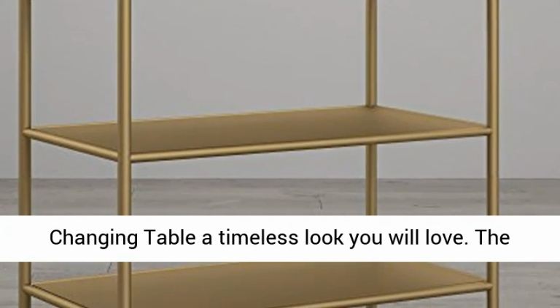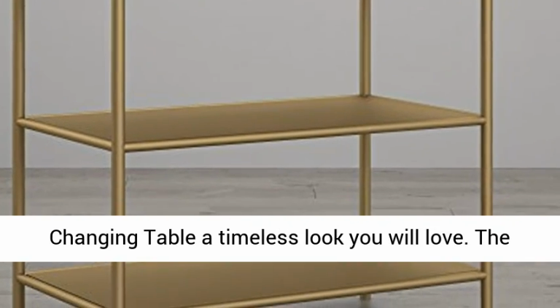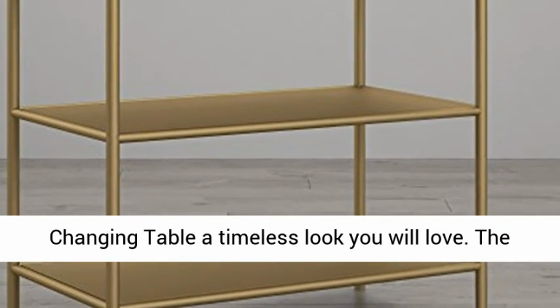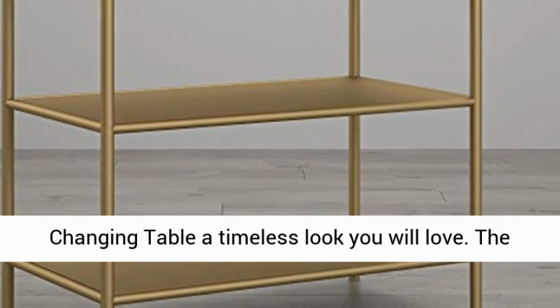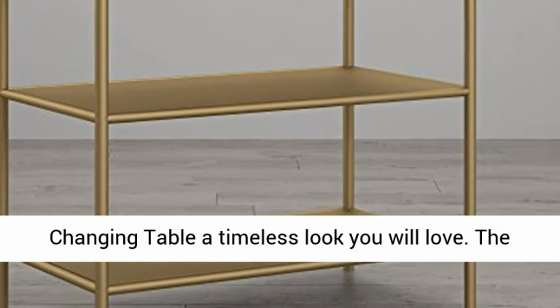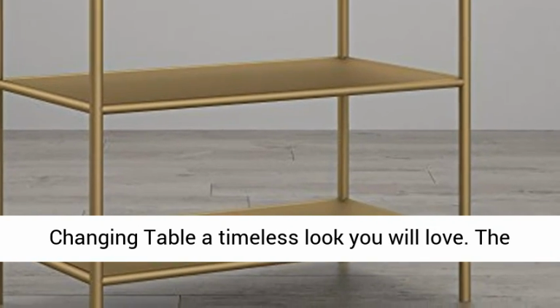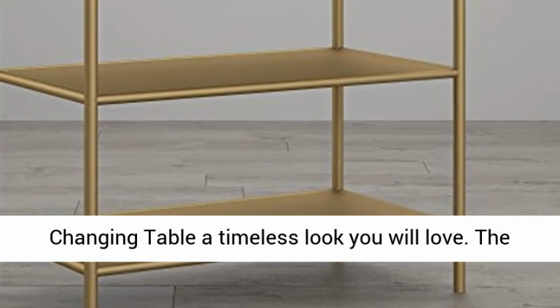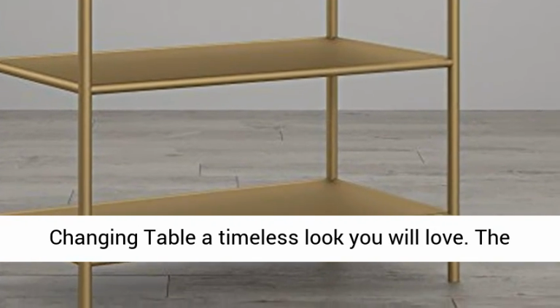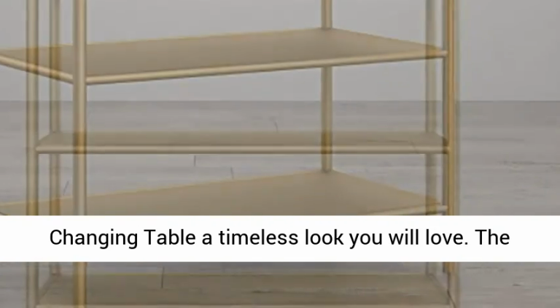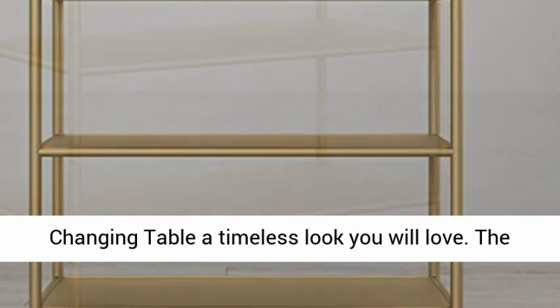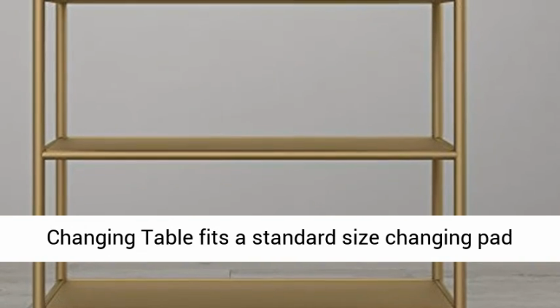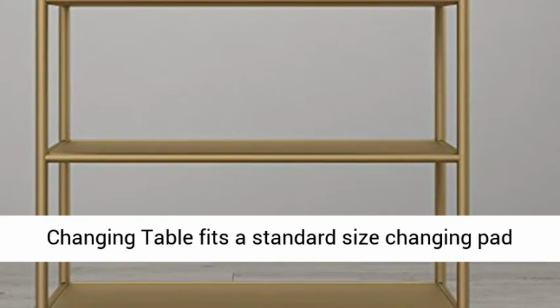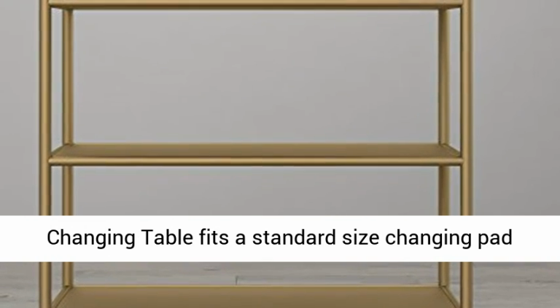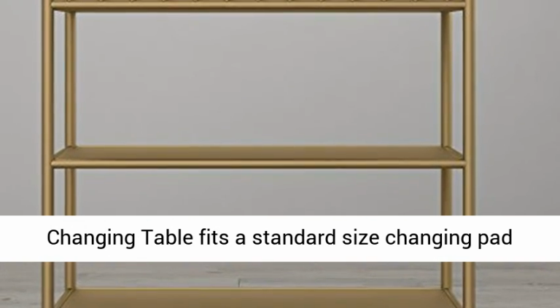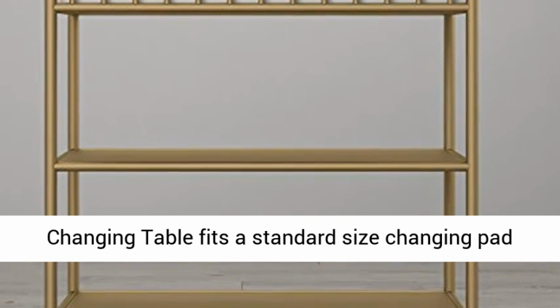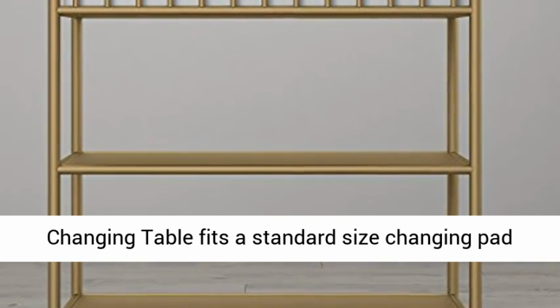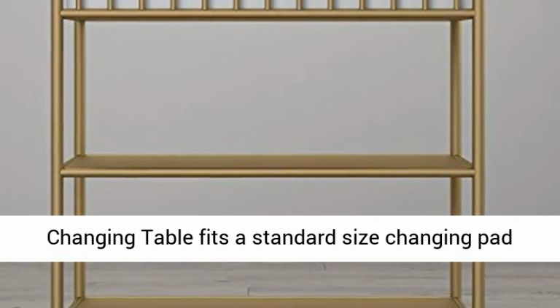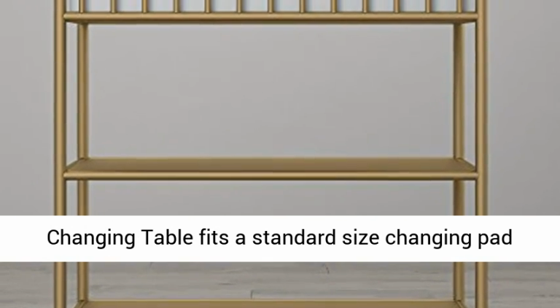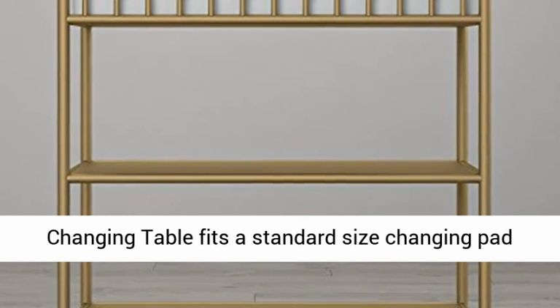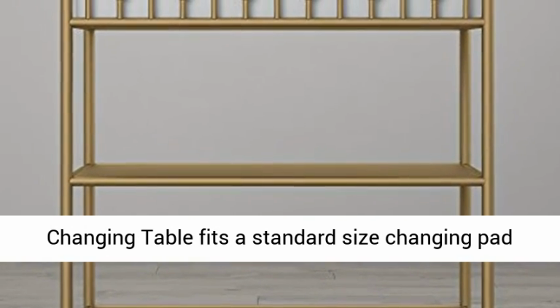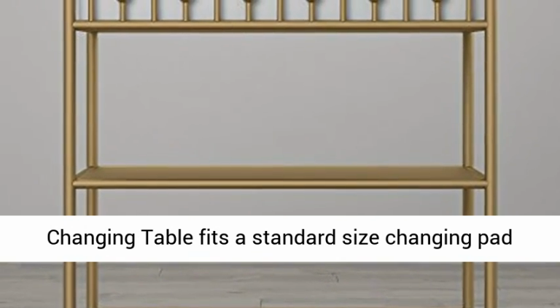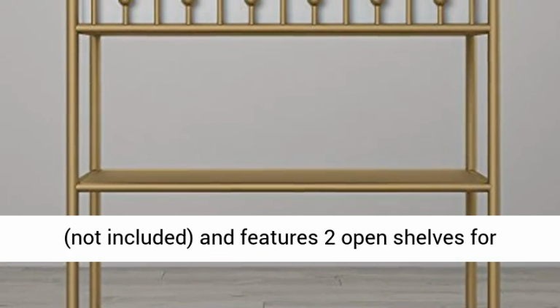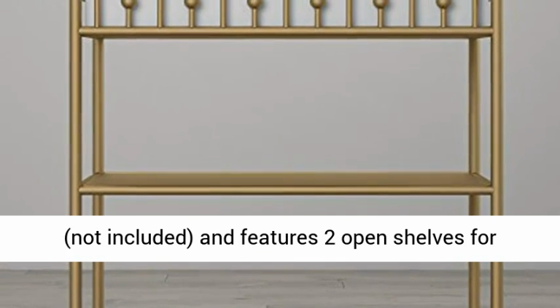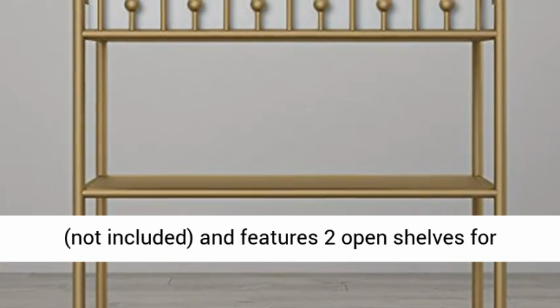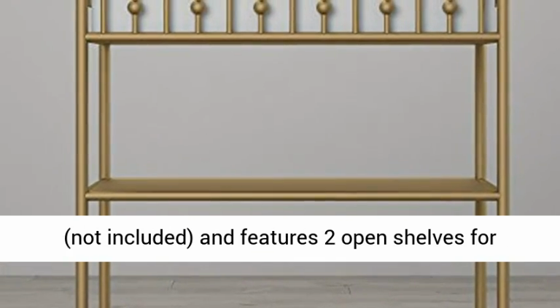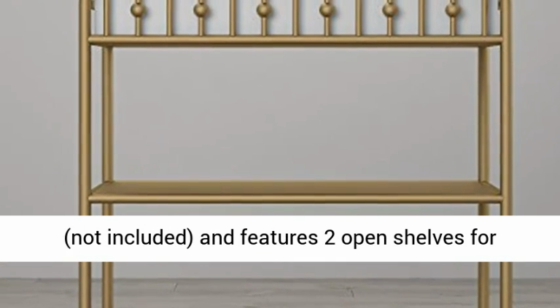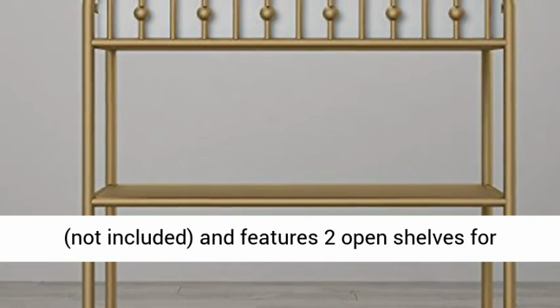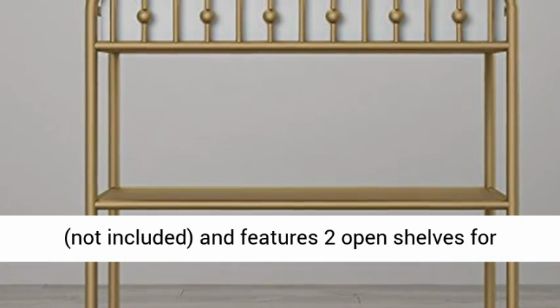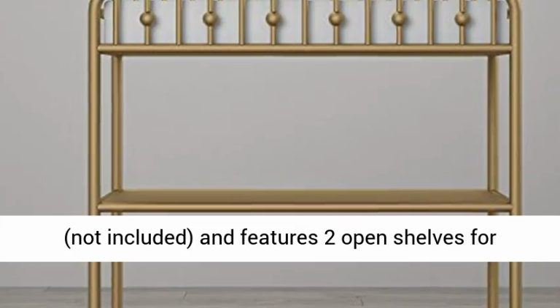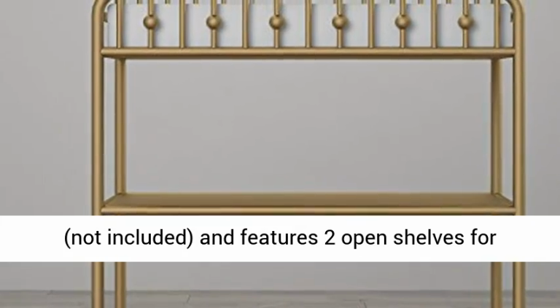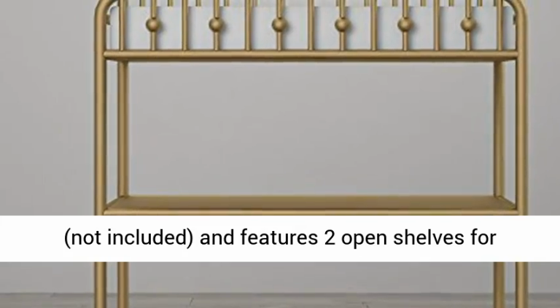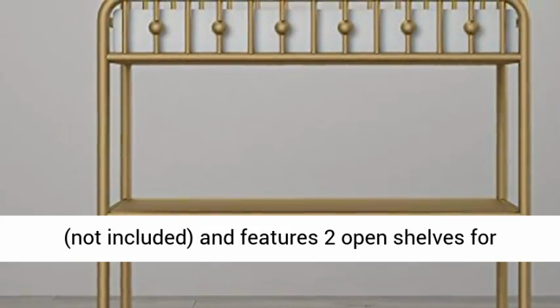The changing table fits a standard size changing pad, not included, and features two open shelves for diapers, wipes, and extra onesies.